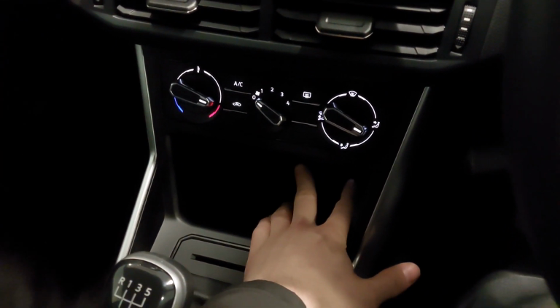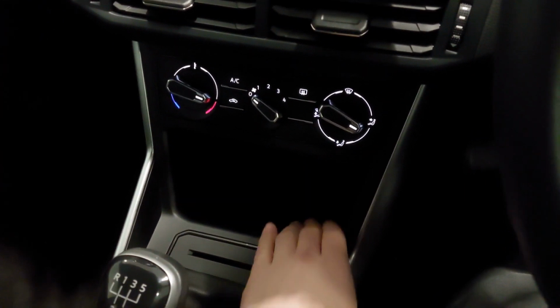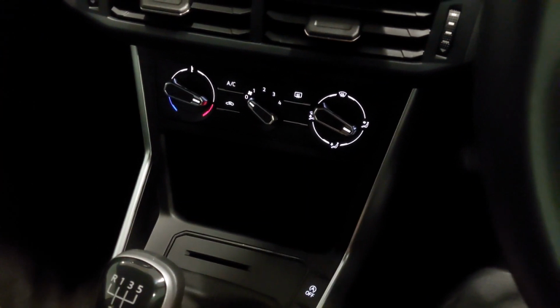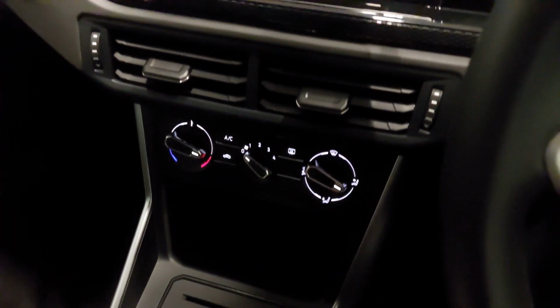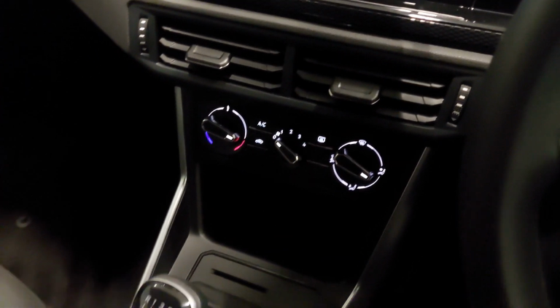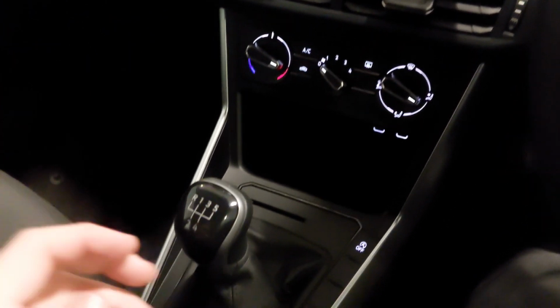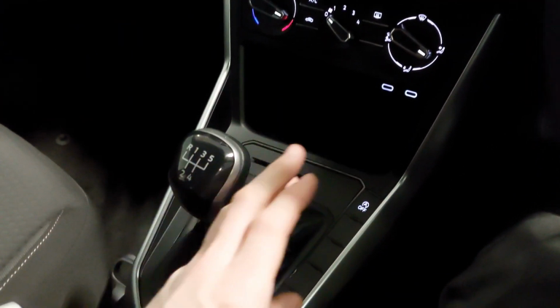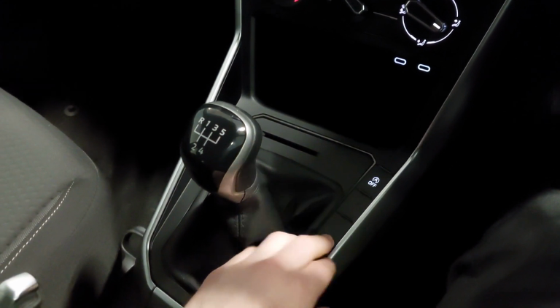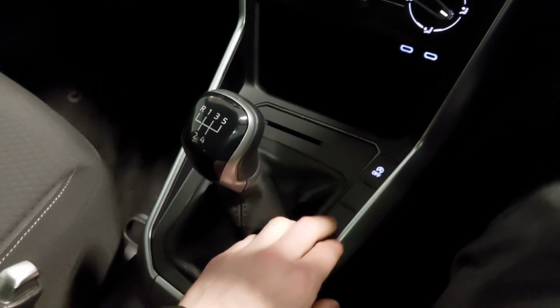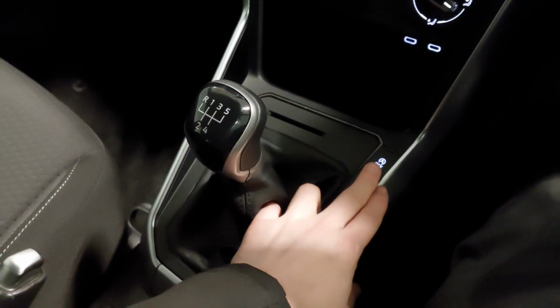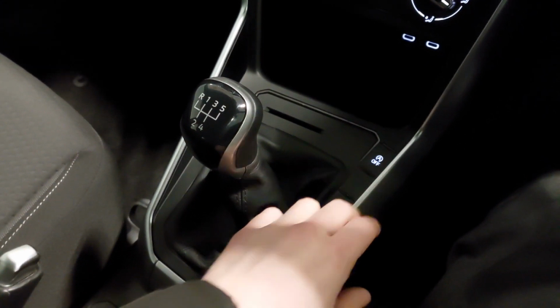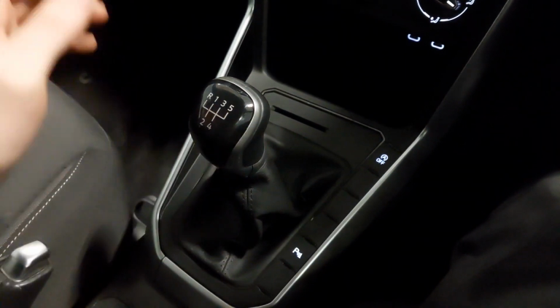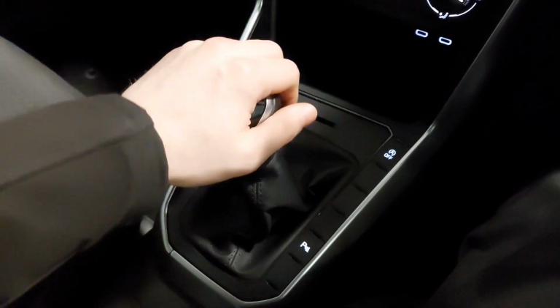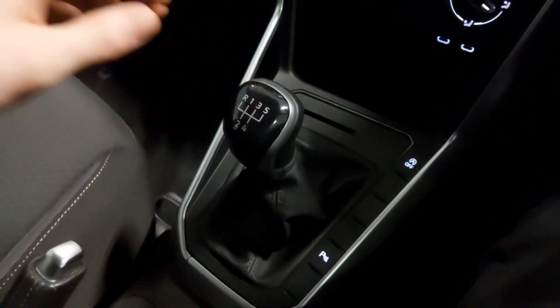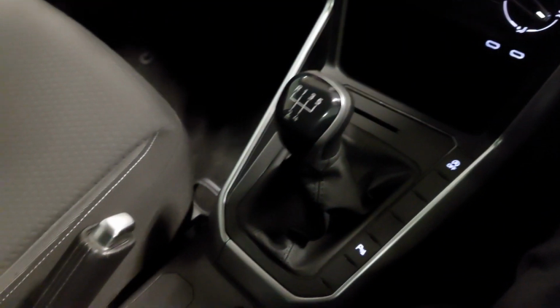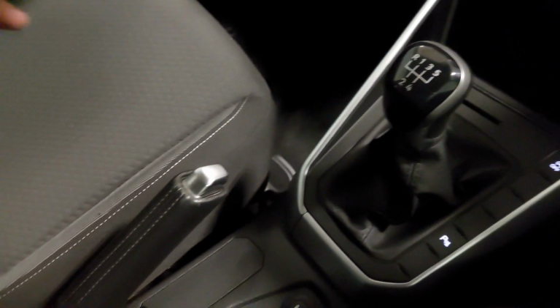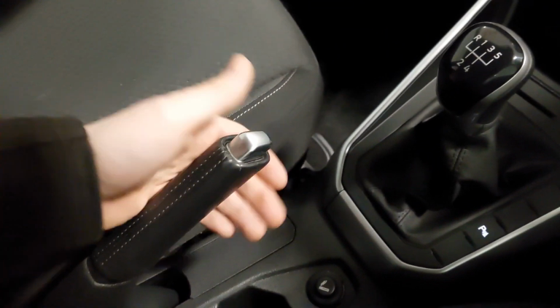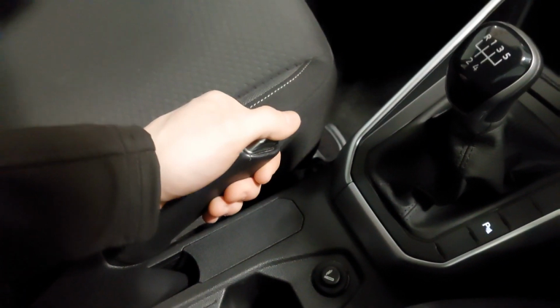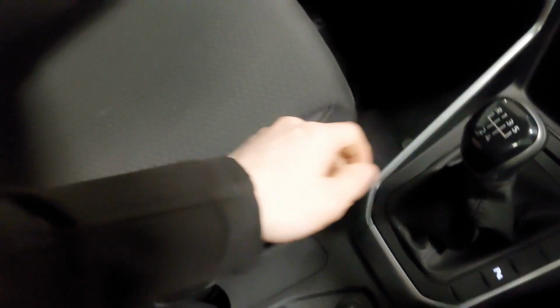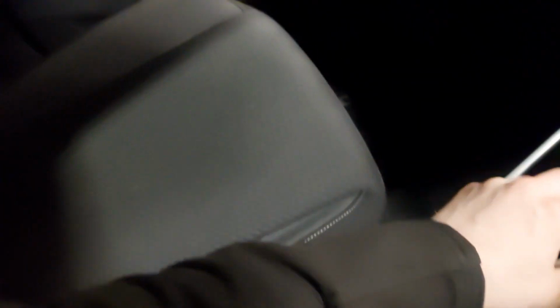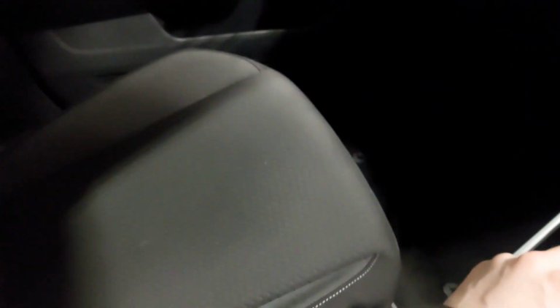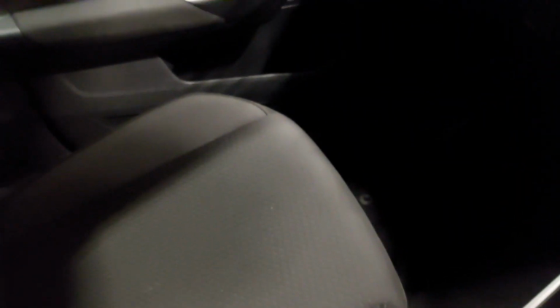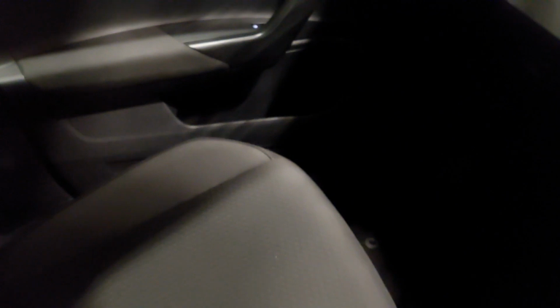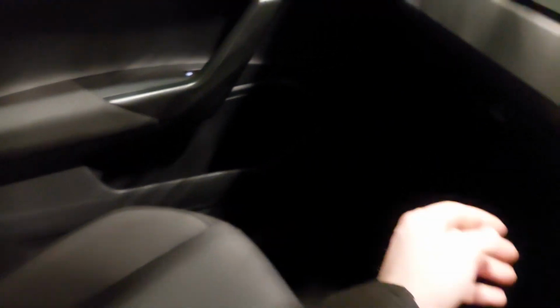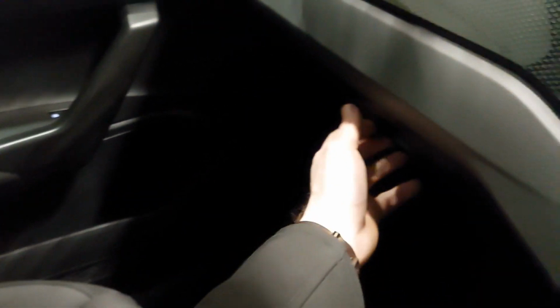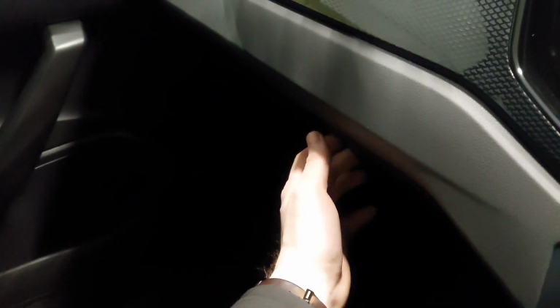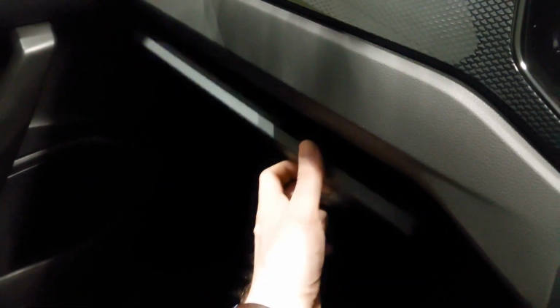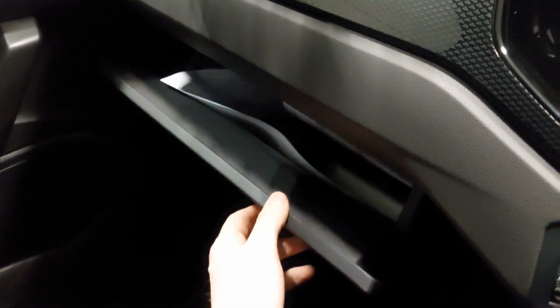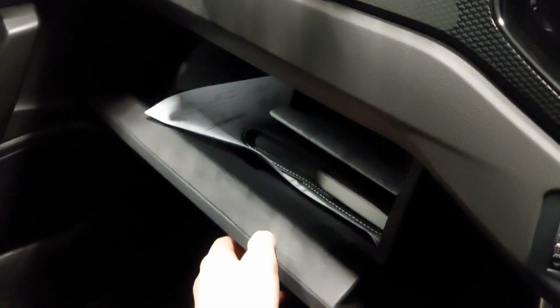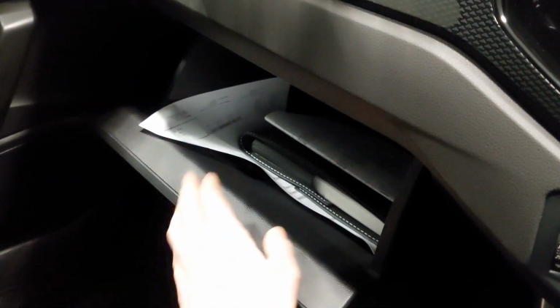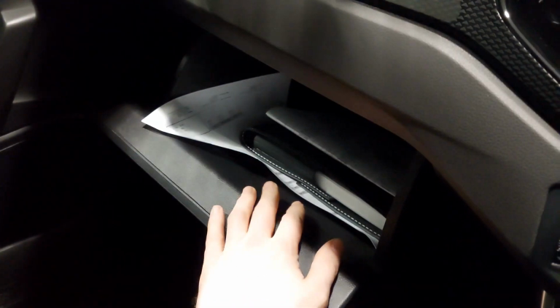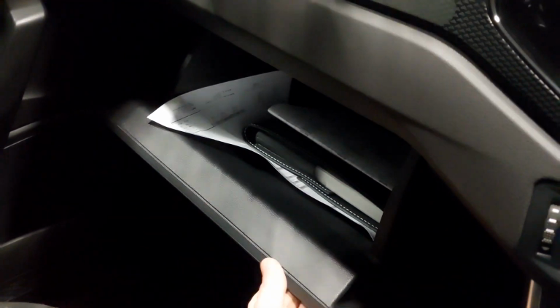USB-C fast charging for the driver and passenger as well. Stop-start function, a five-speed manual gearbox with a leather parking brake. And in all our vehicles, we include the full service history for the vehicle inside the glove compartment.